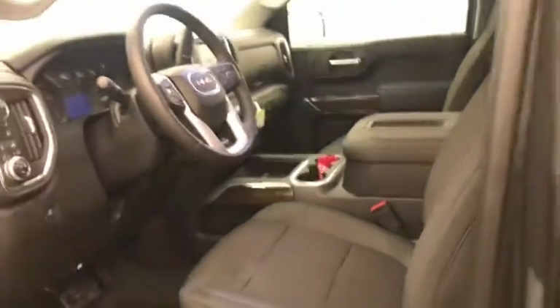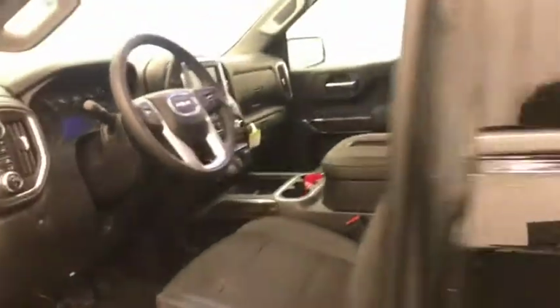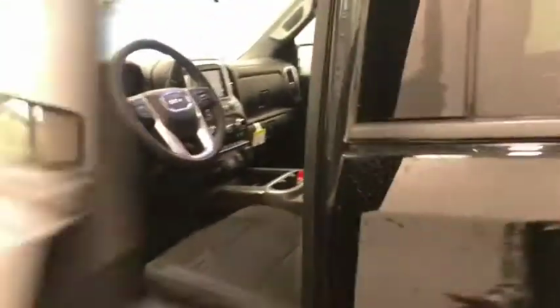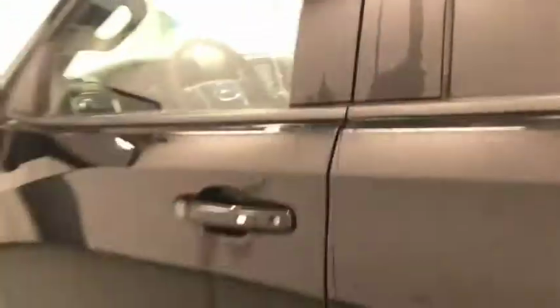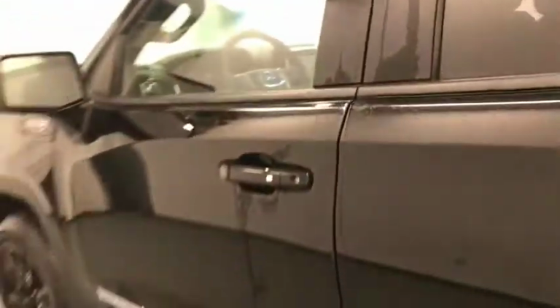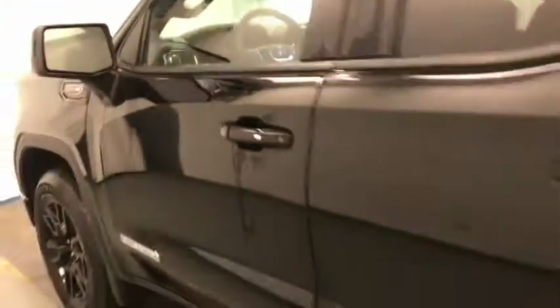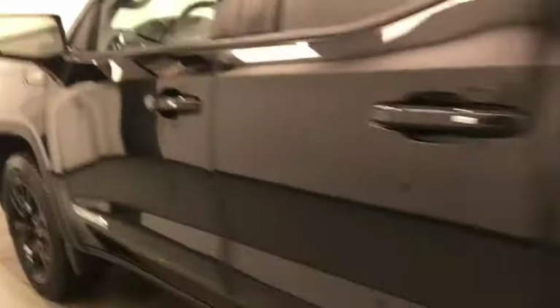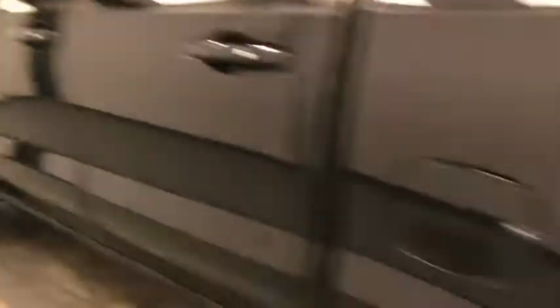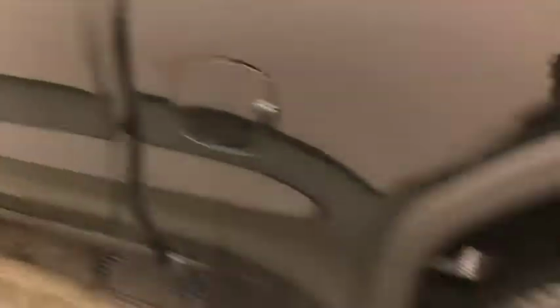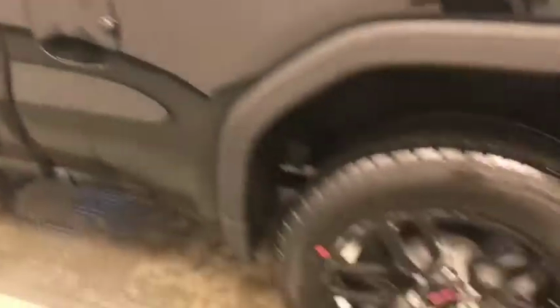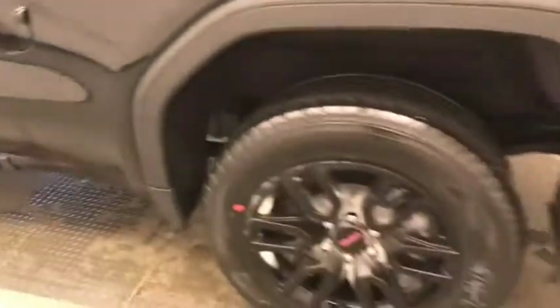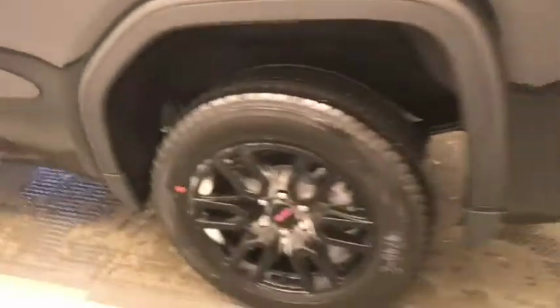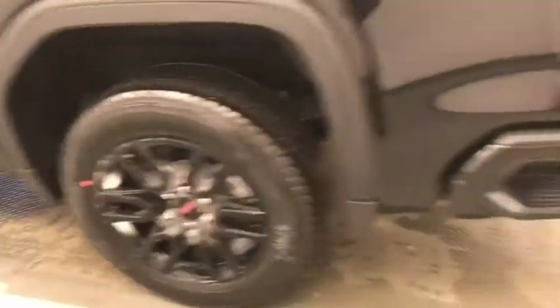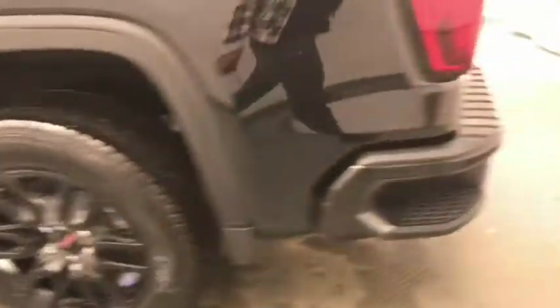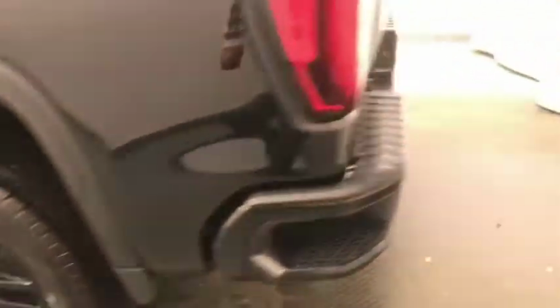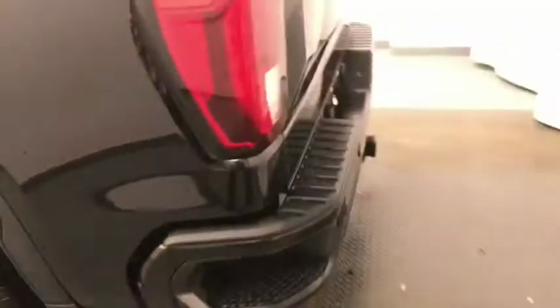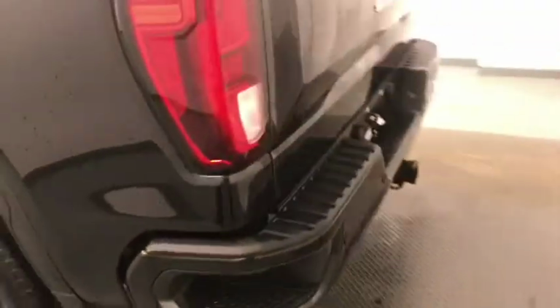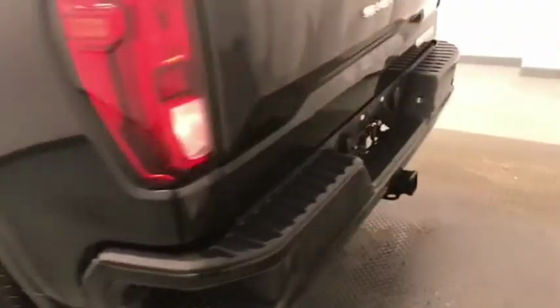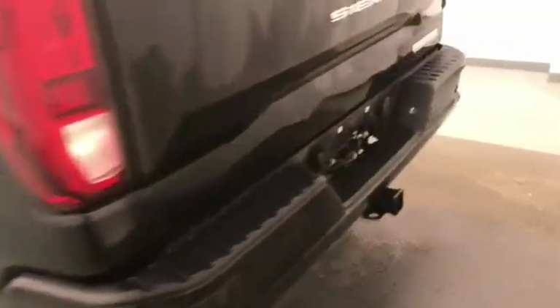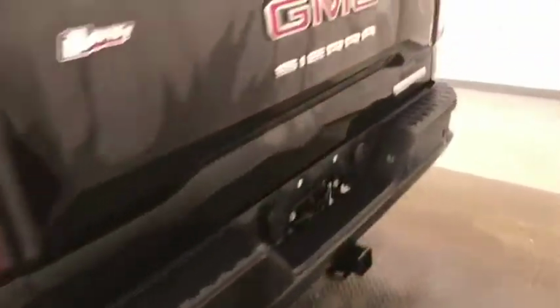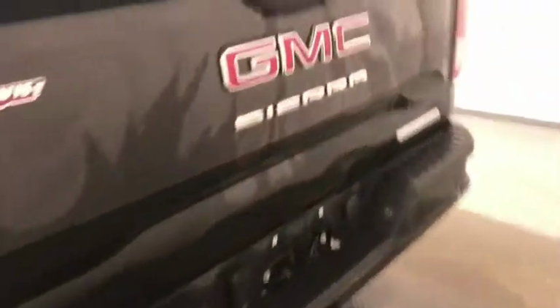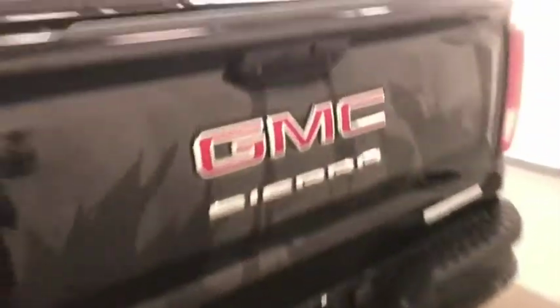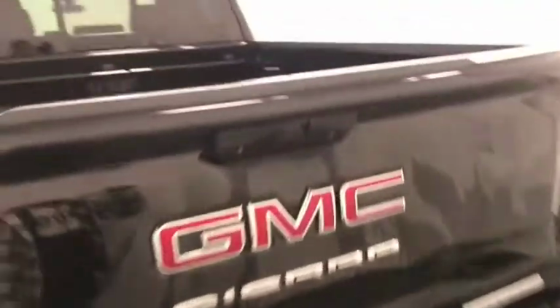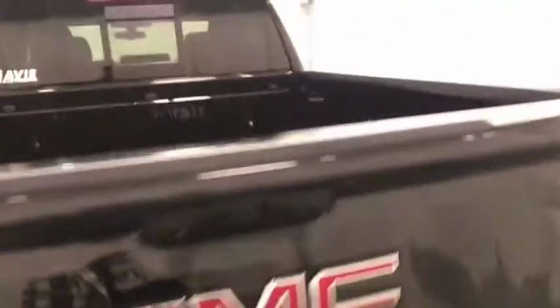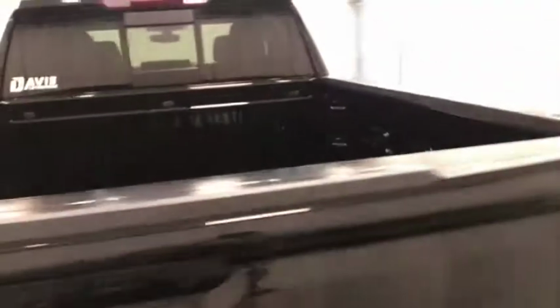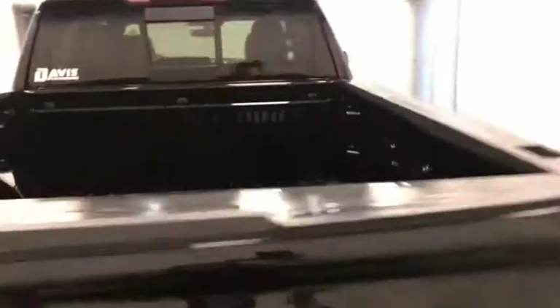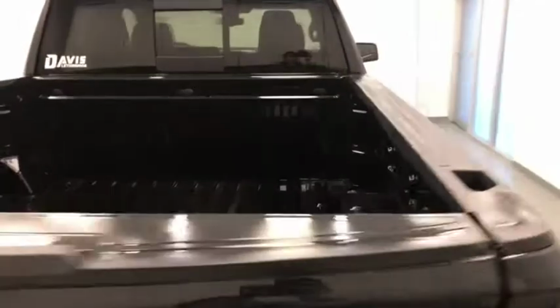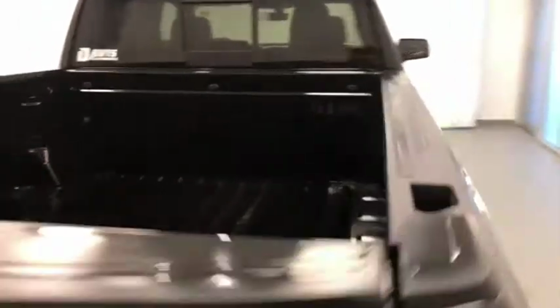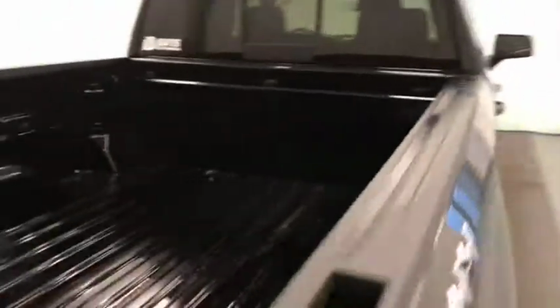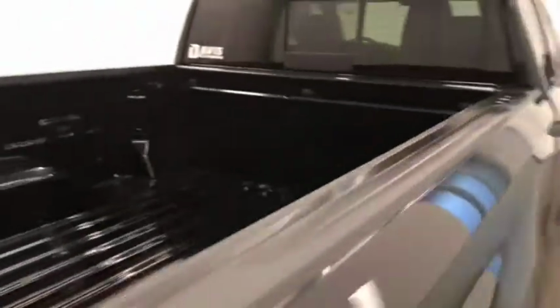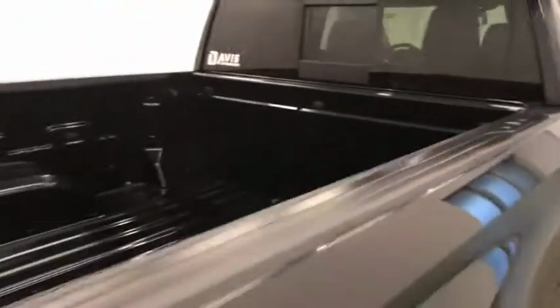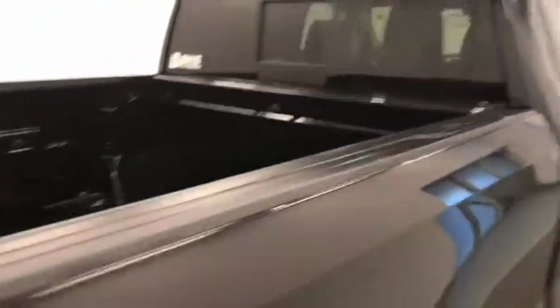Moving on to exterior features, we have alloy wheels, tailgate step, rear parking assist, backup camera, and more cargo space.